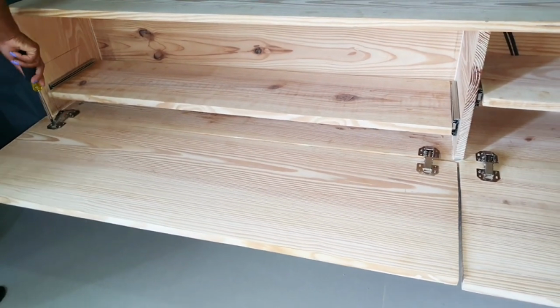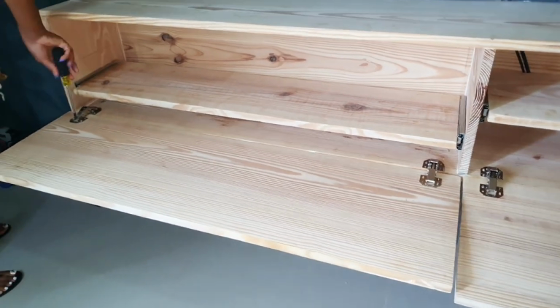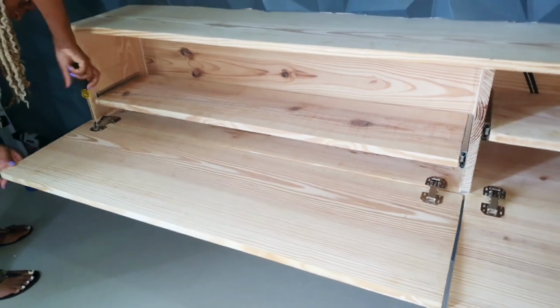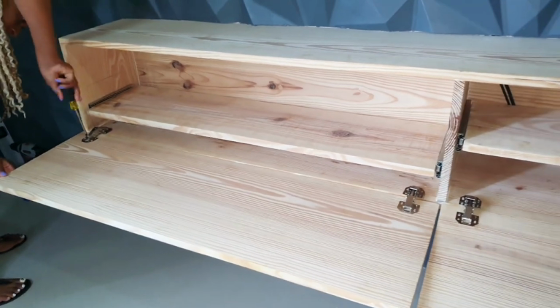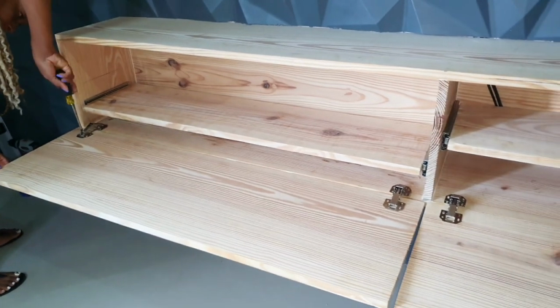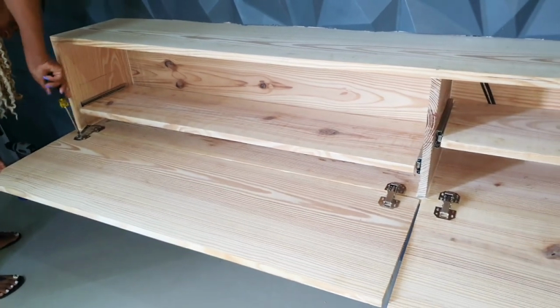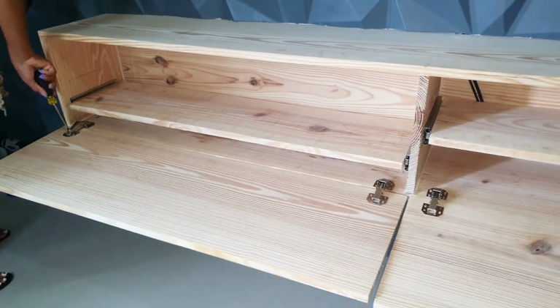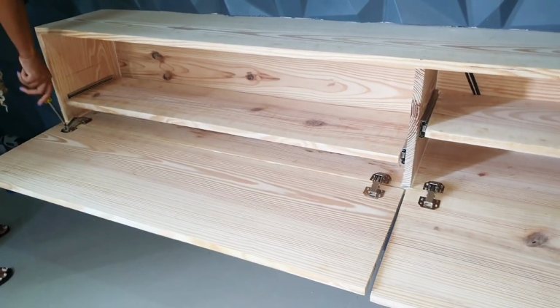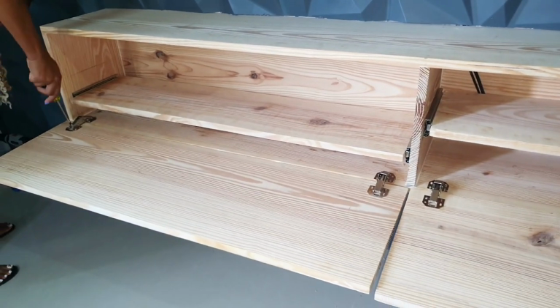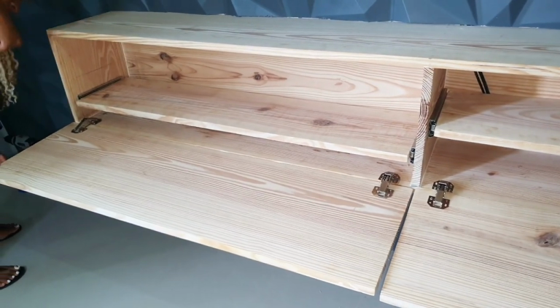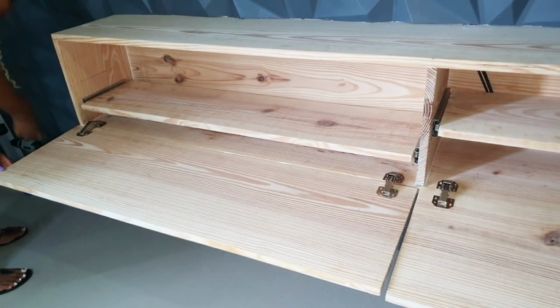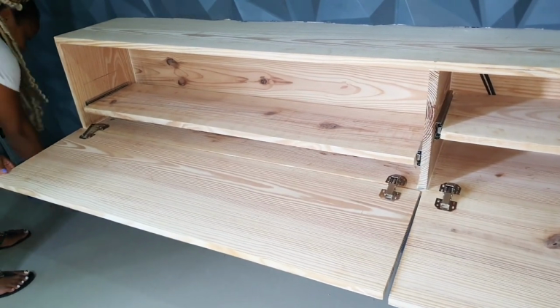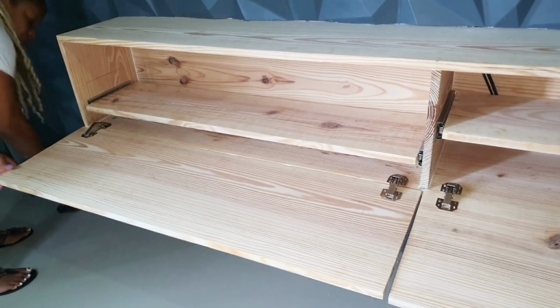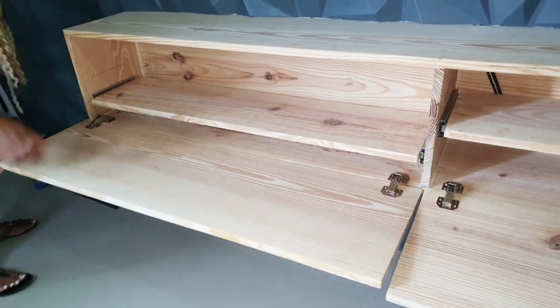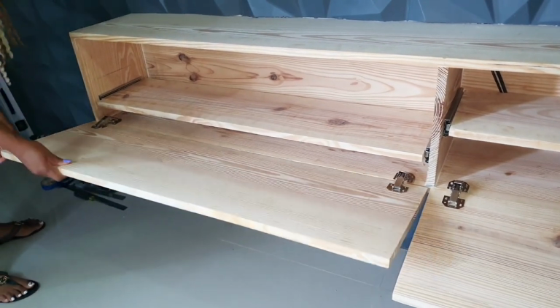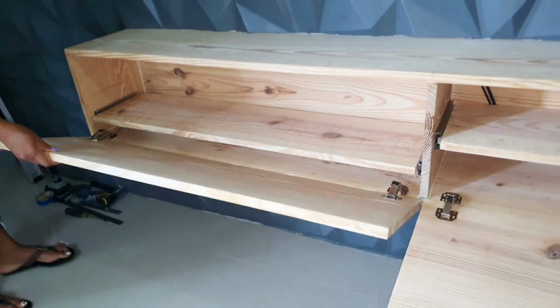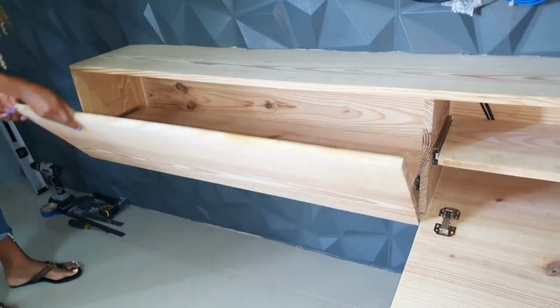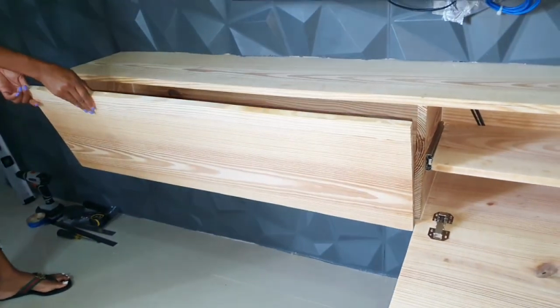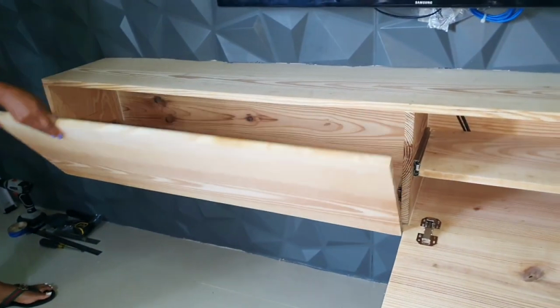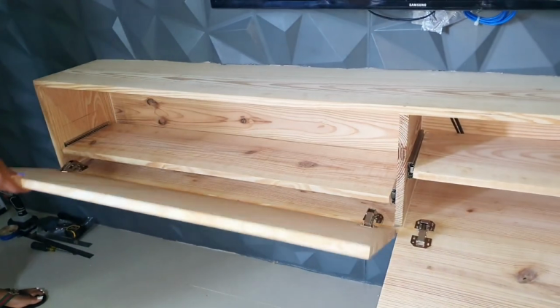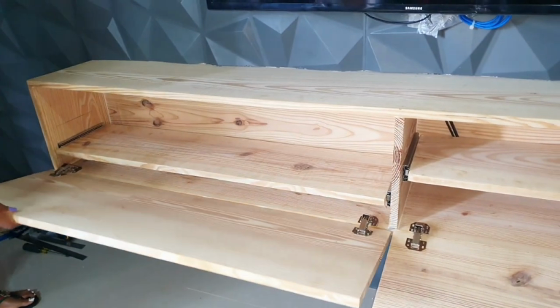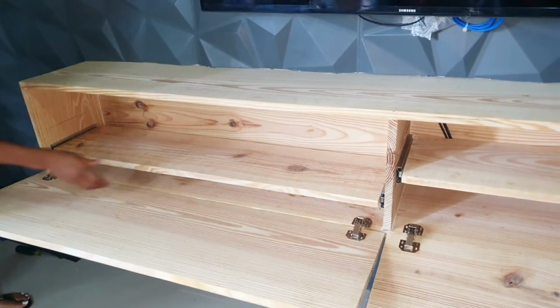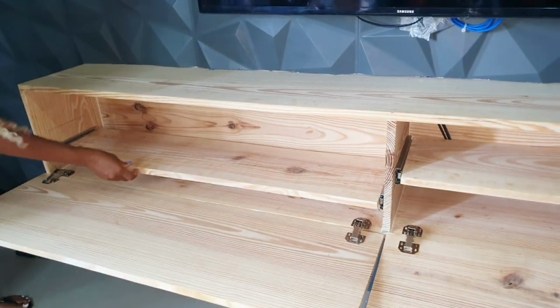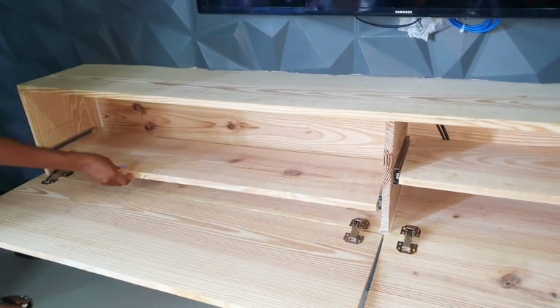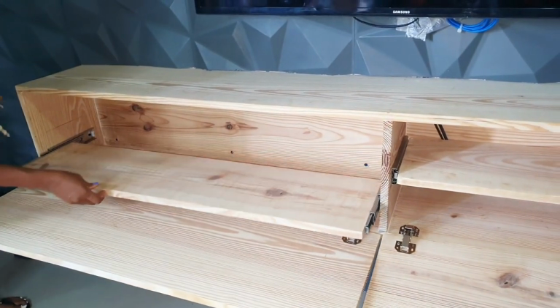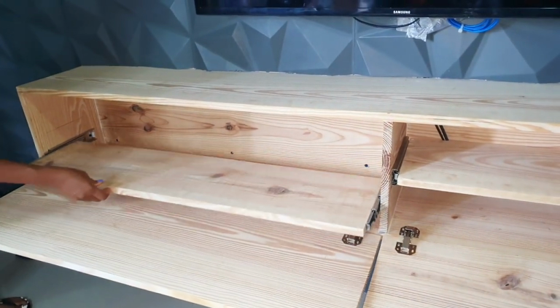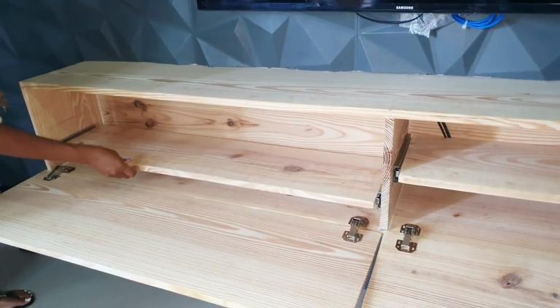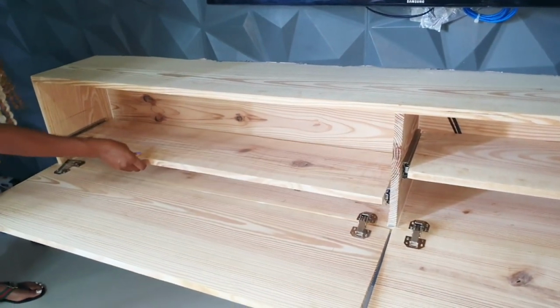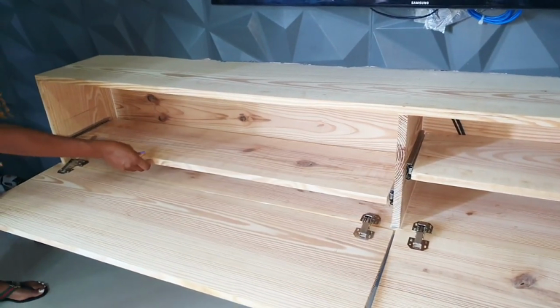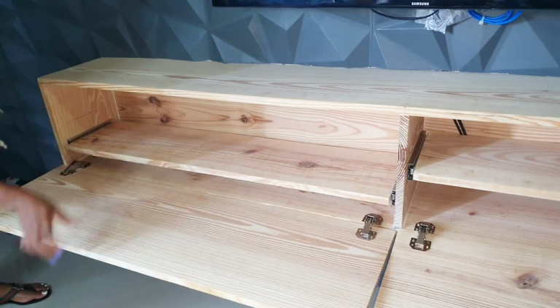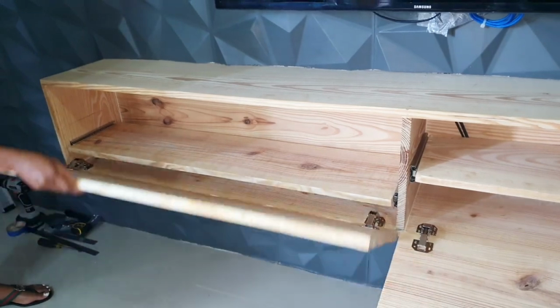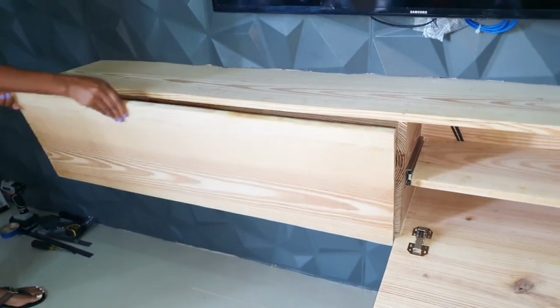This is the end of the video. Look out for Part 2, in which I'll give this entertainment unit some style by adding a wood stain and a resin finishing on top.